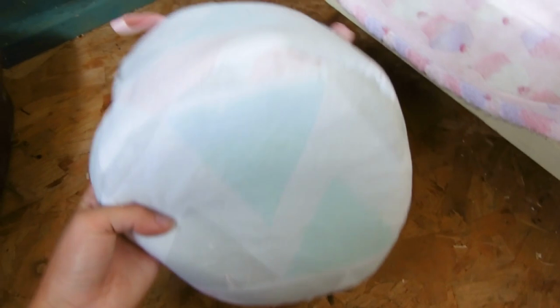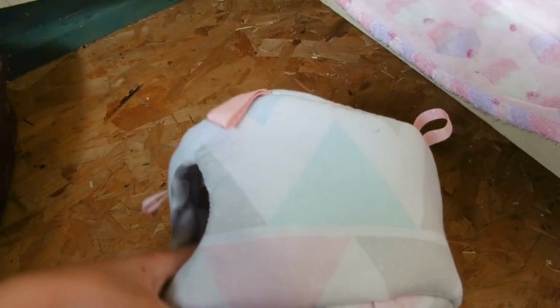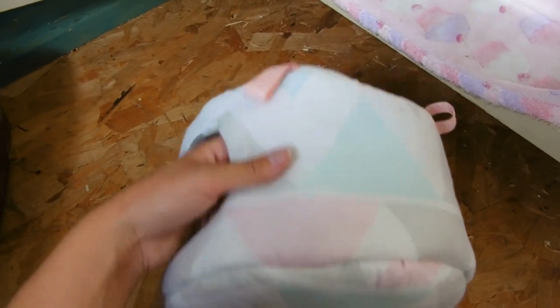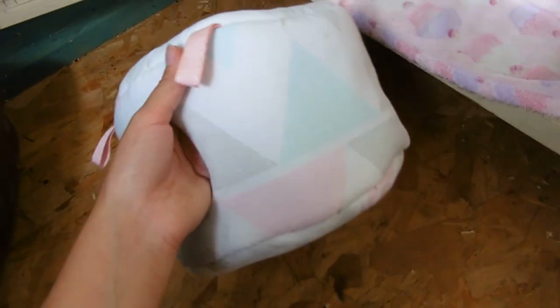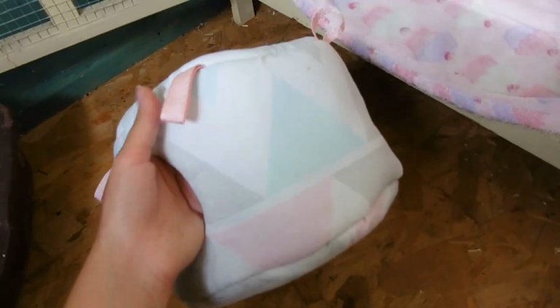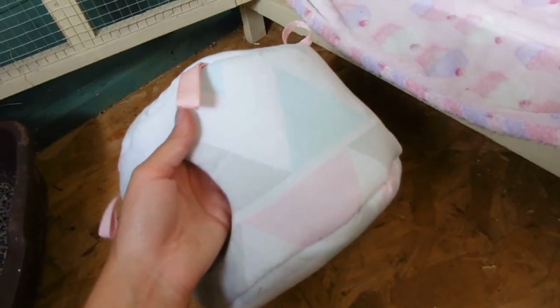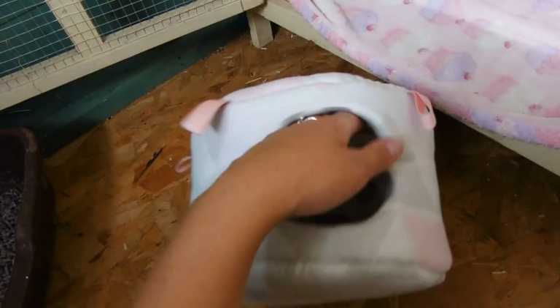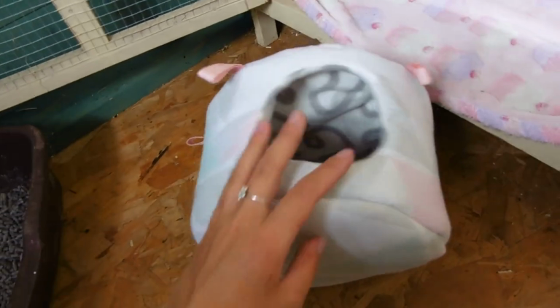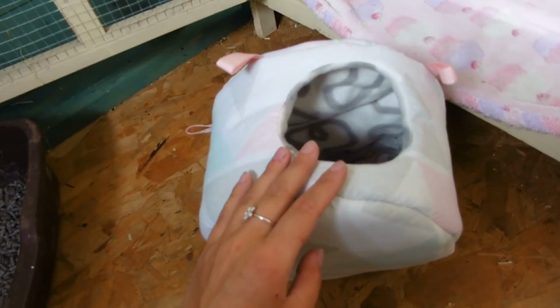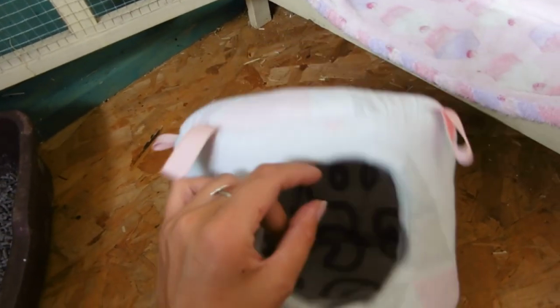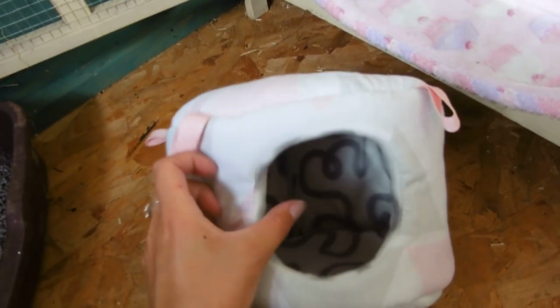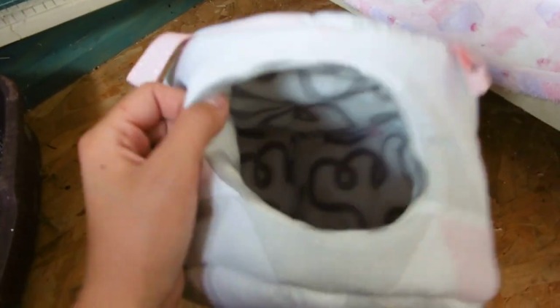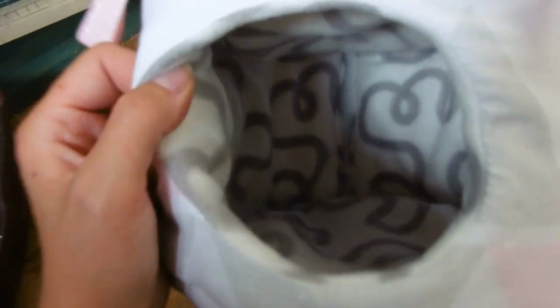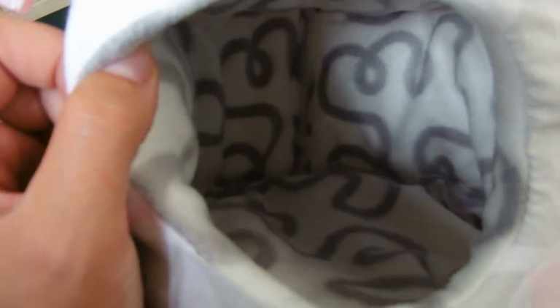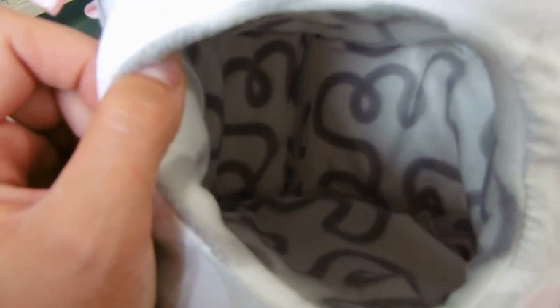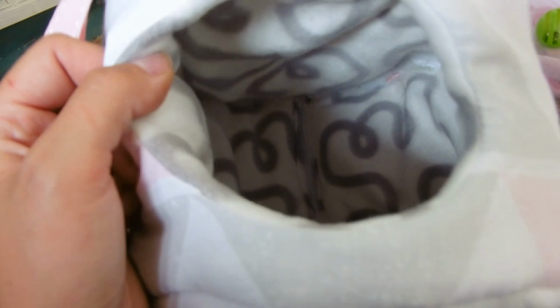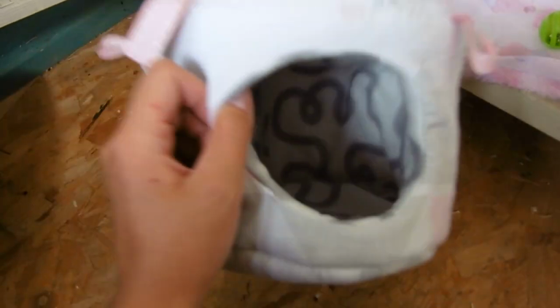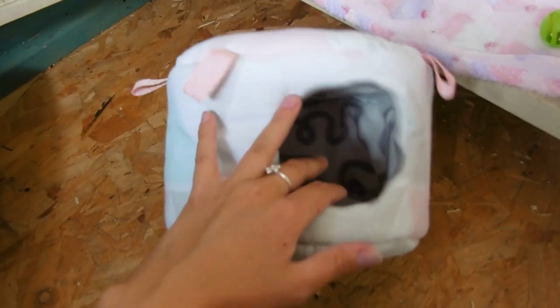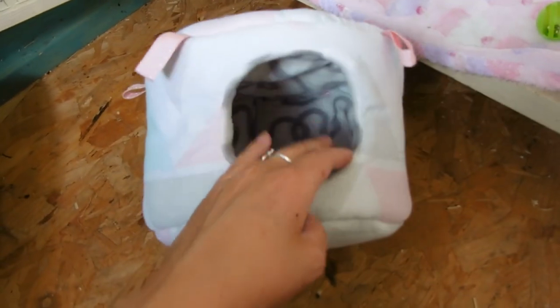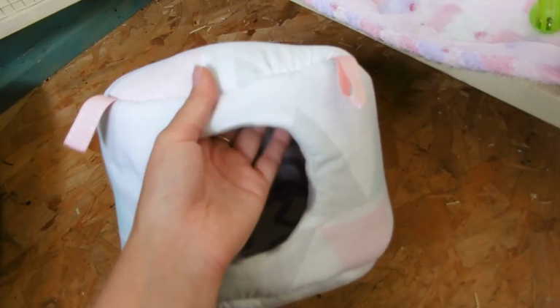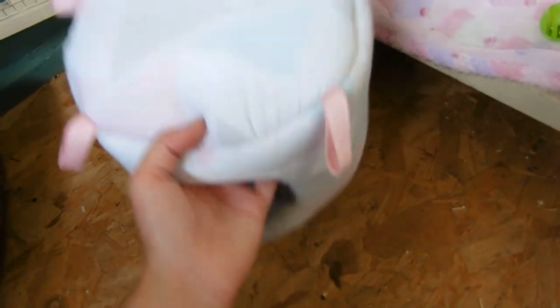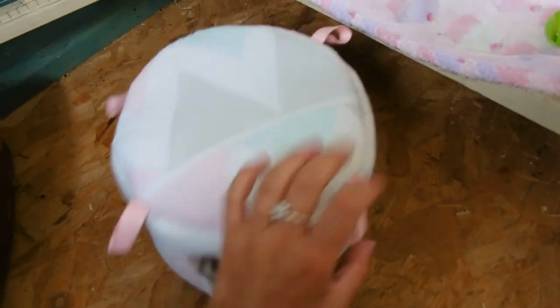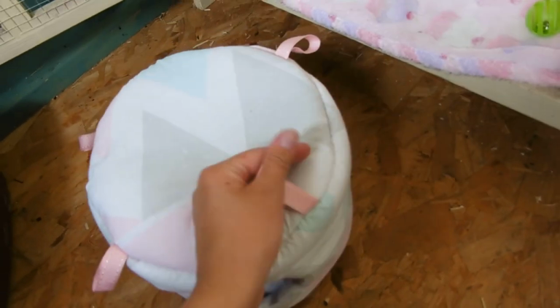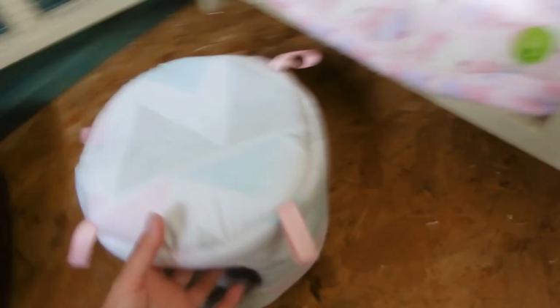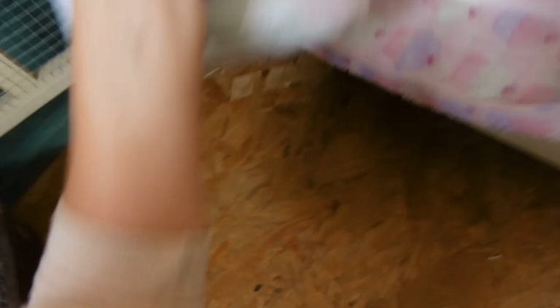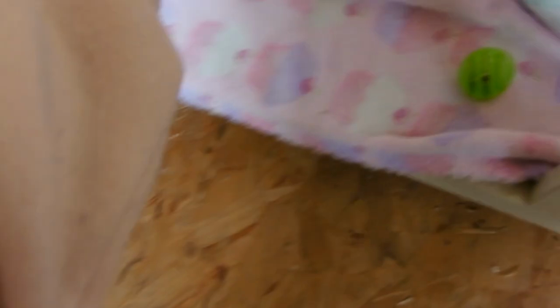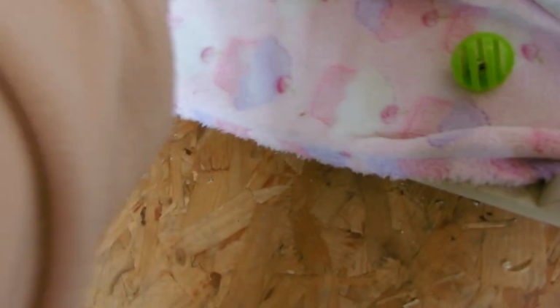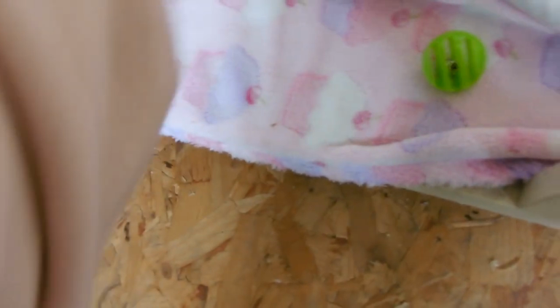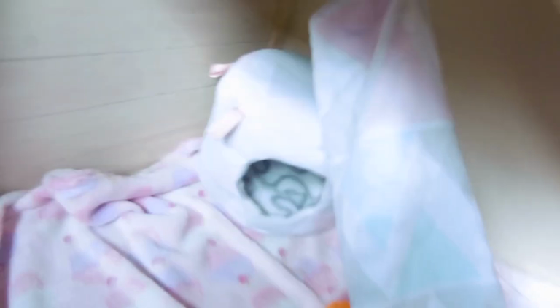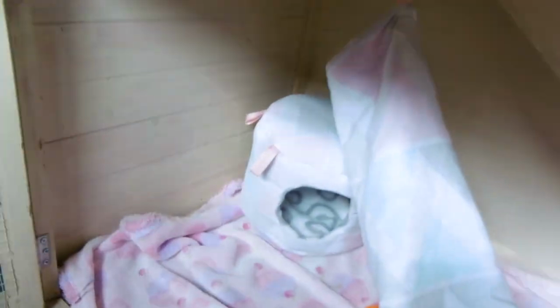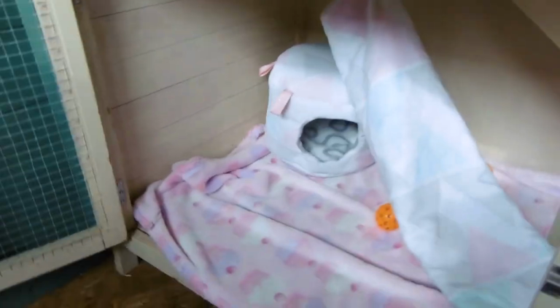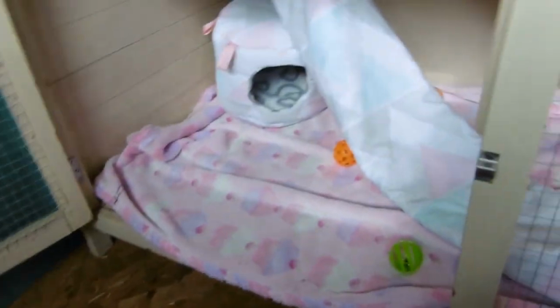I don't know if I'm getting girls or boys — I'd preferably like boys because males are my favourites. But if it's not, never mind. Inside is fleece and it's nice and padded for them. This can hang up too but it's just sitting down there for now.